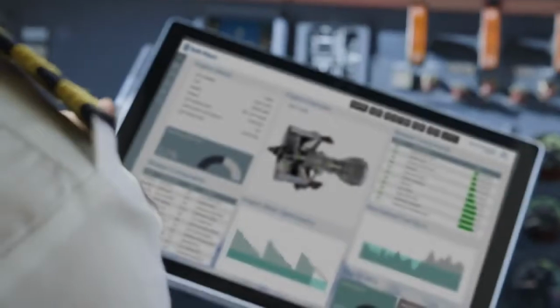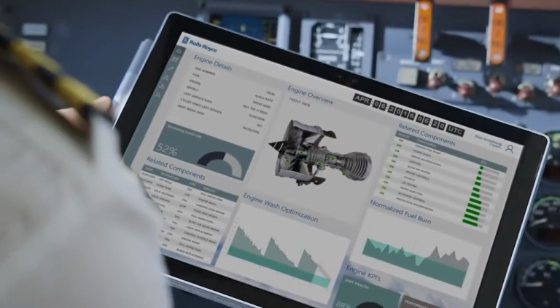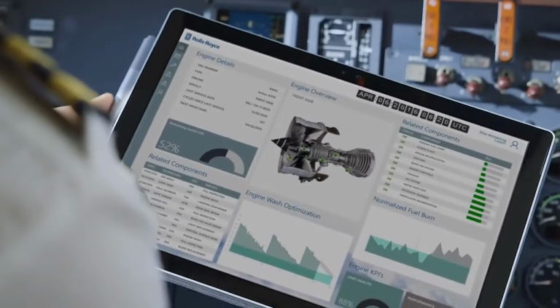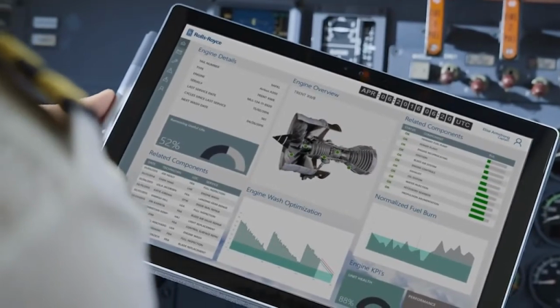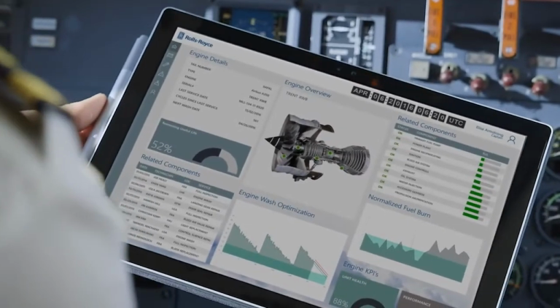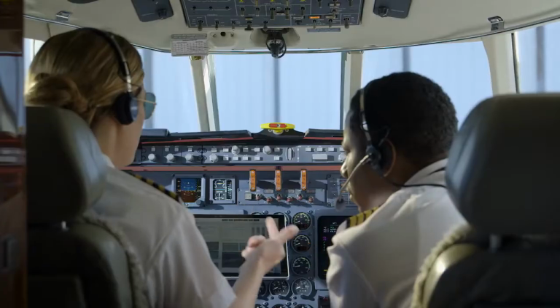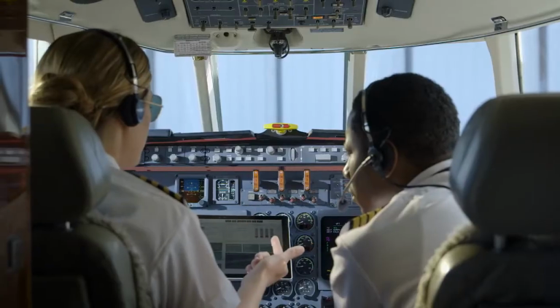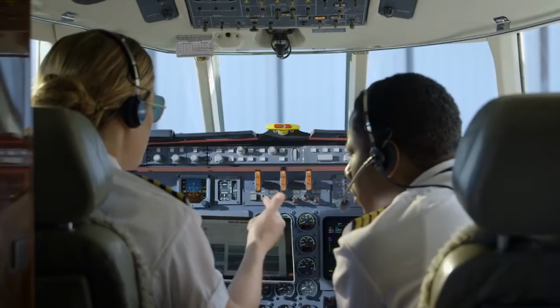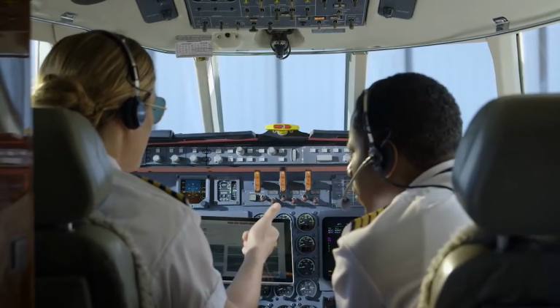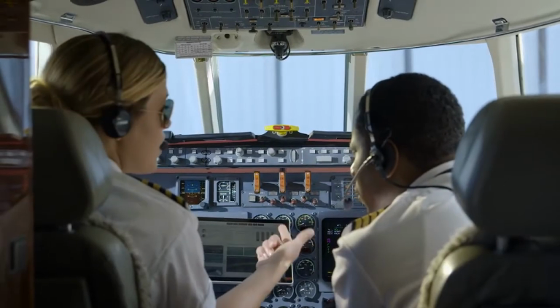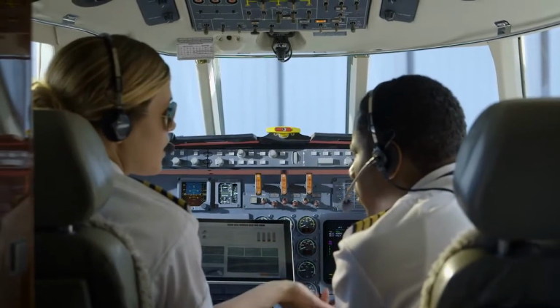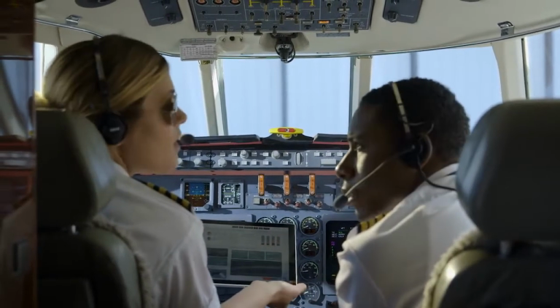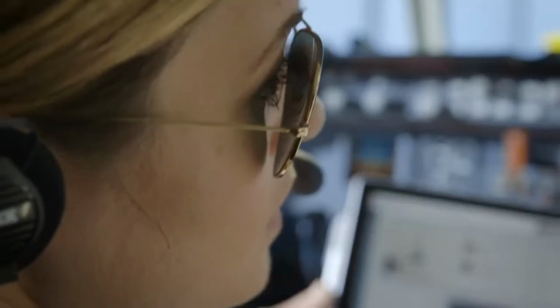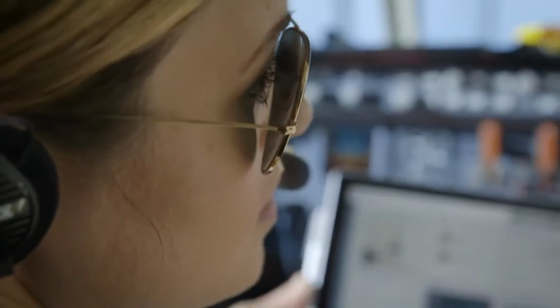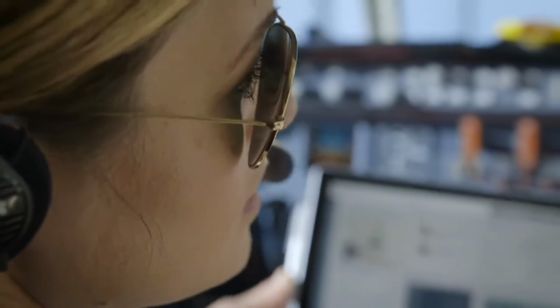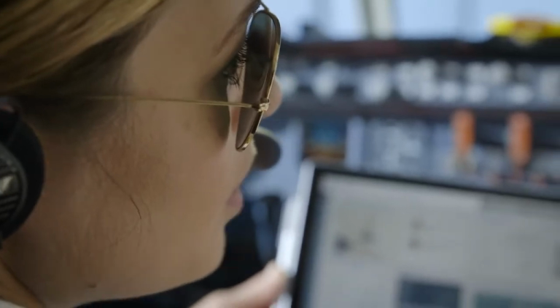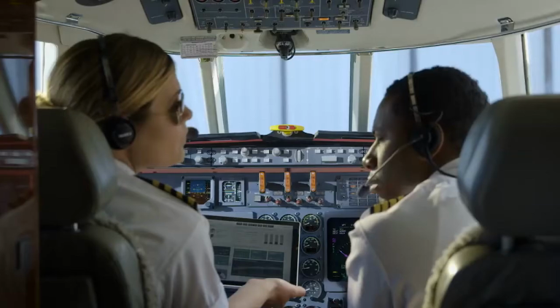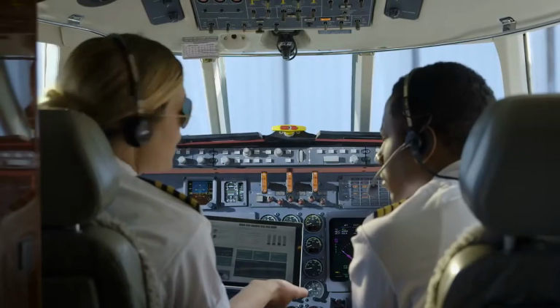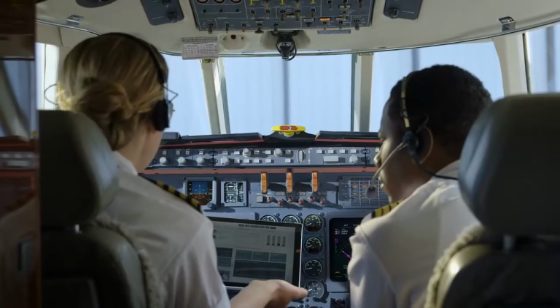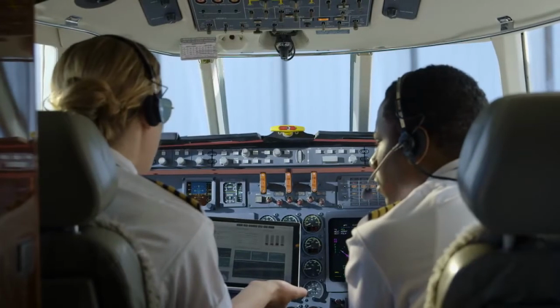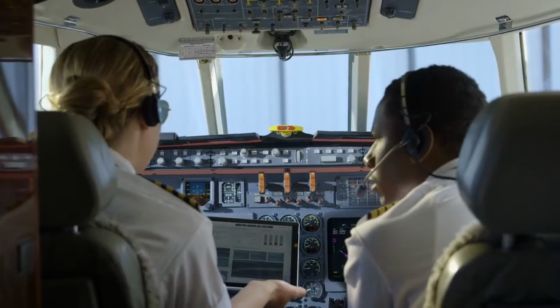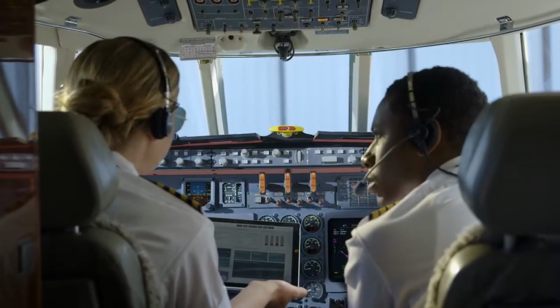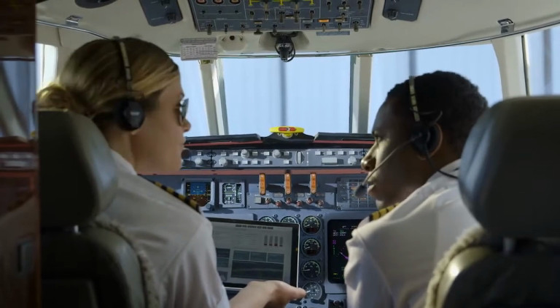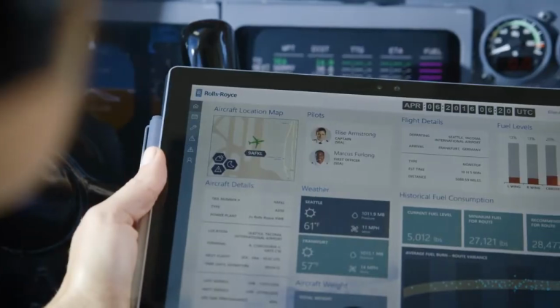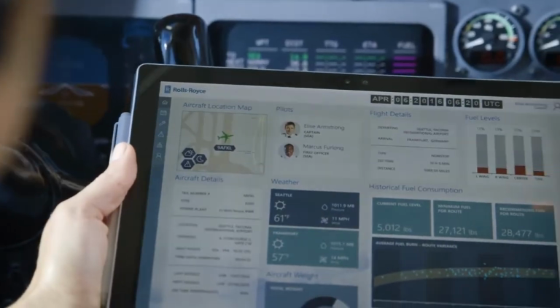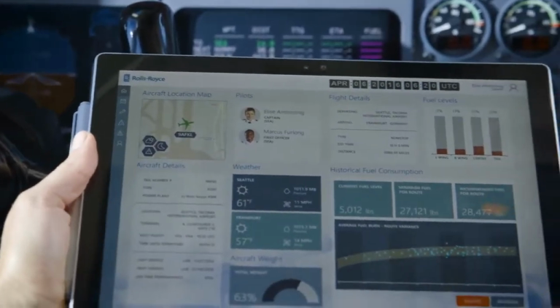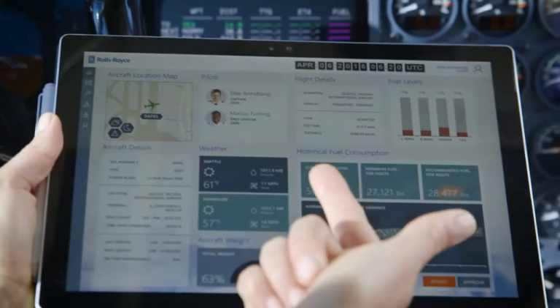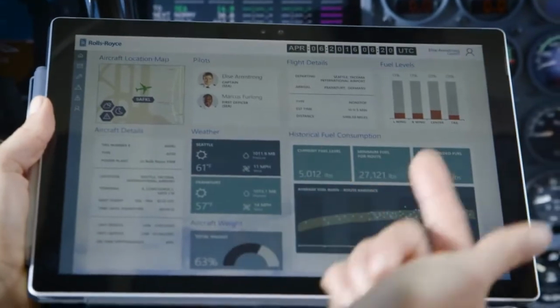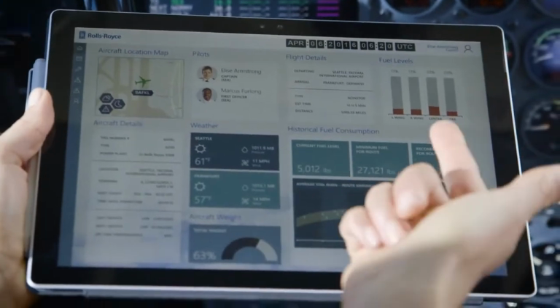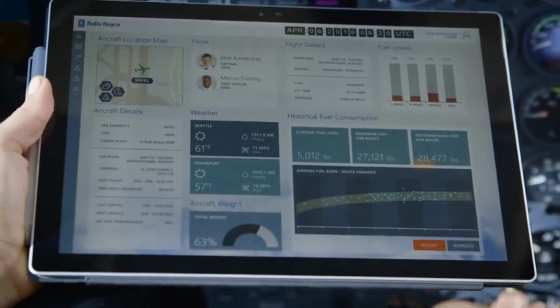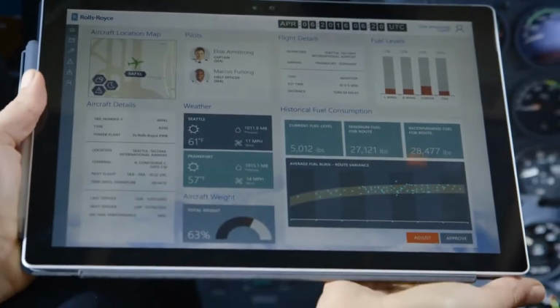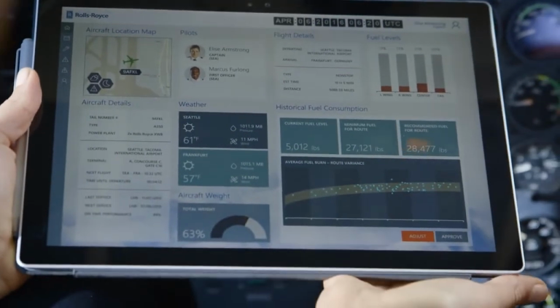Up to one-third of a plane's weight is fuel. As a pilot, I decide how much fuel my plane carries. Insights into engine efficiency, weather conditions, flight path, and scheduled landings impact my decision.